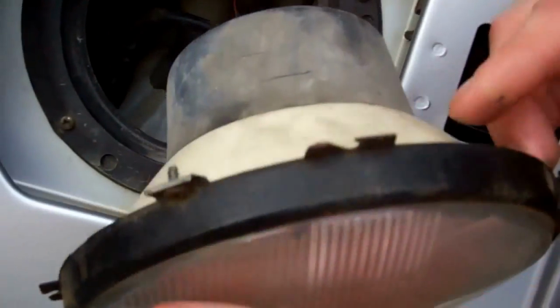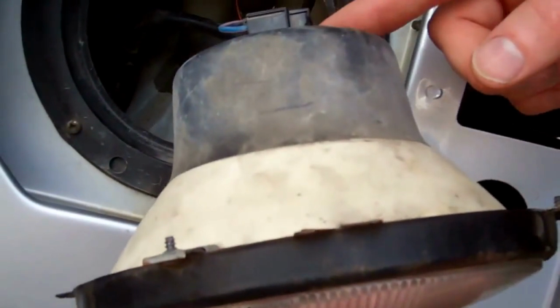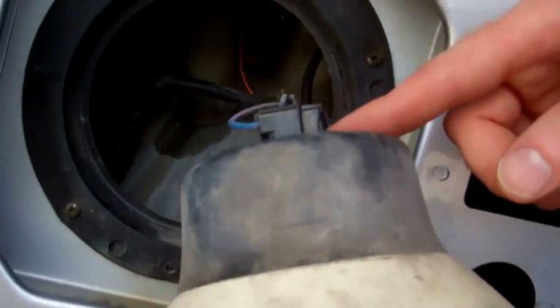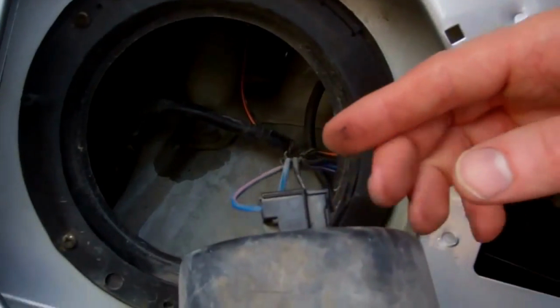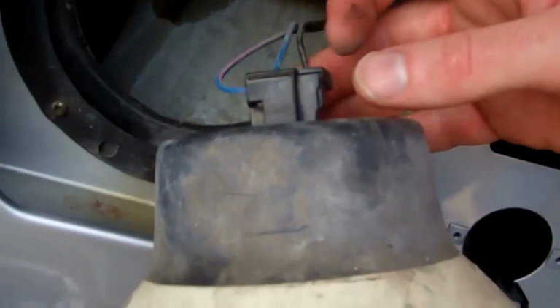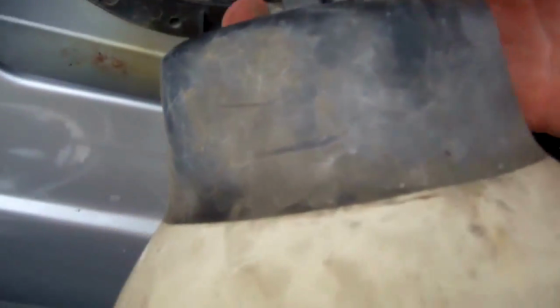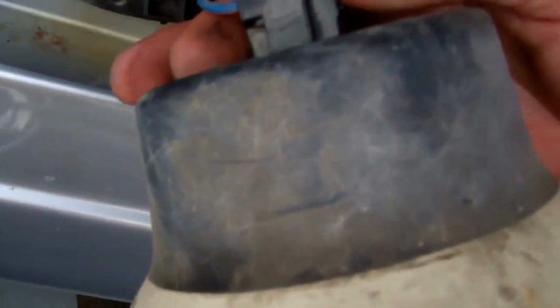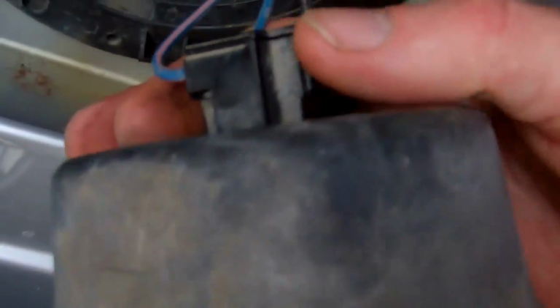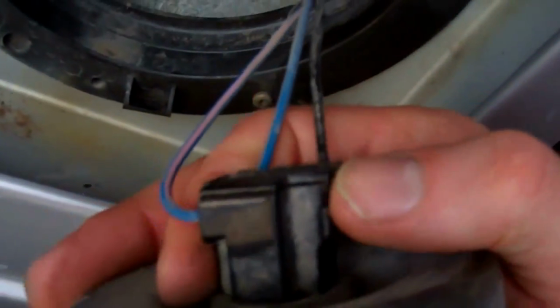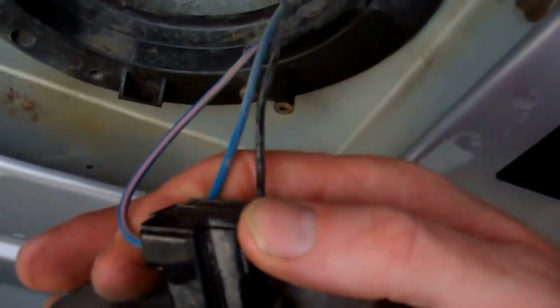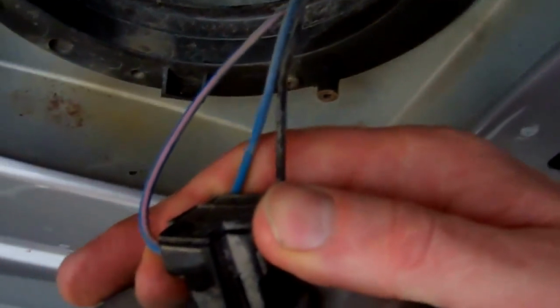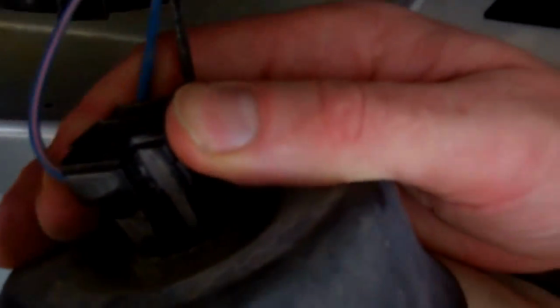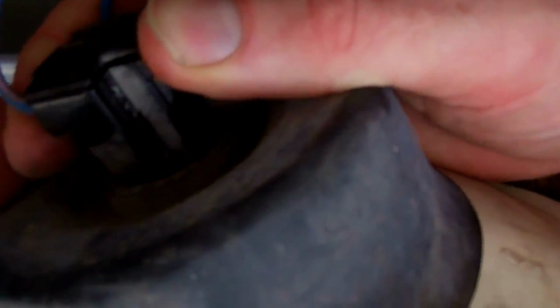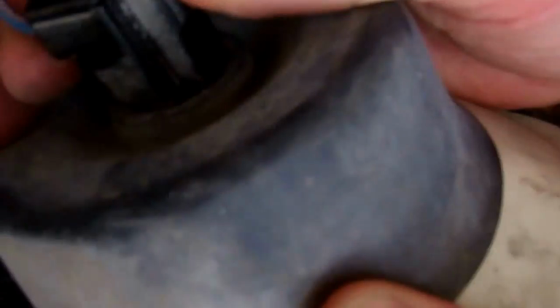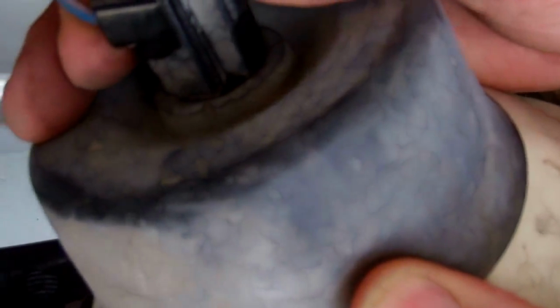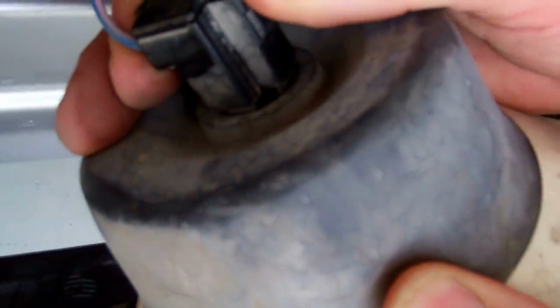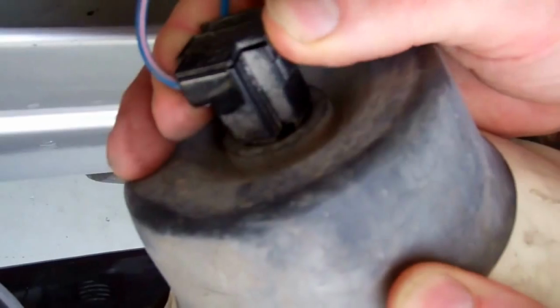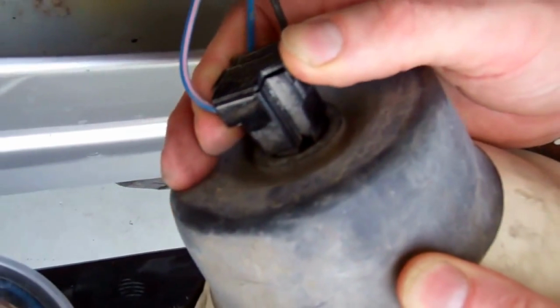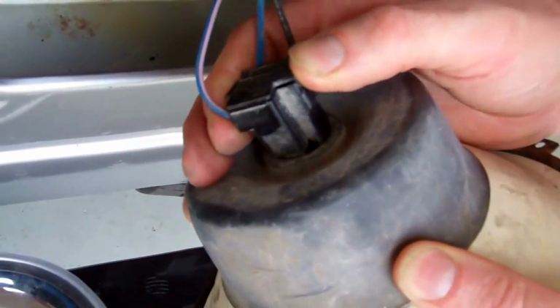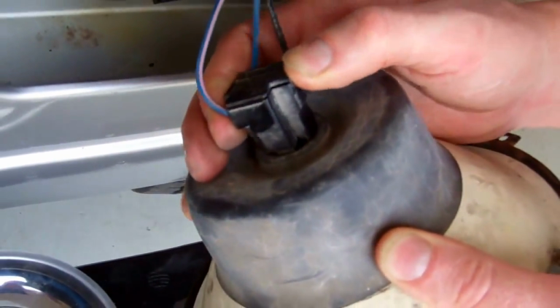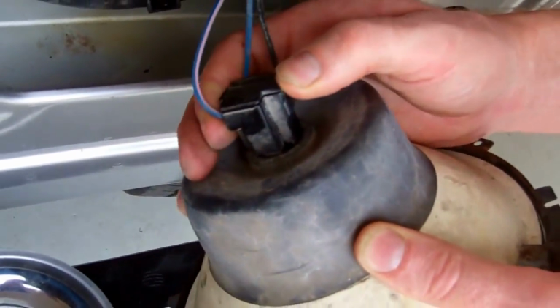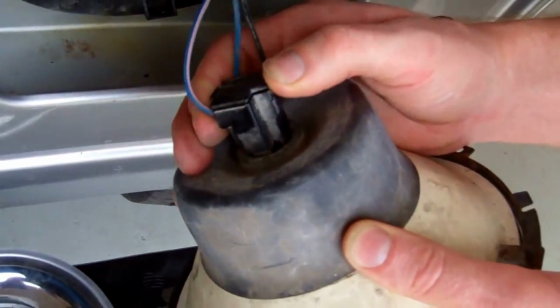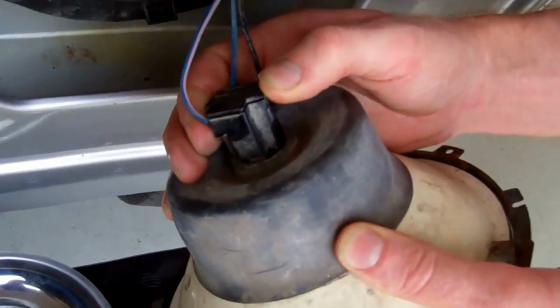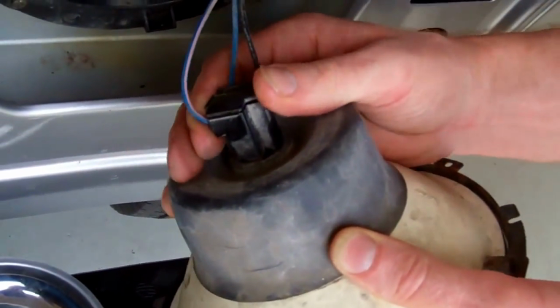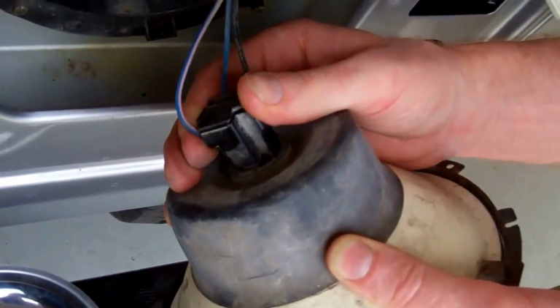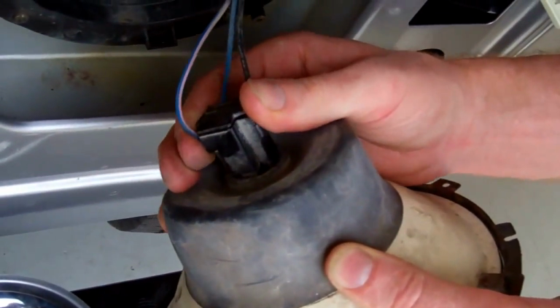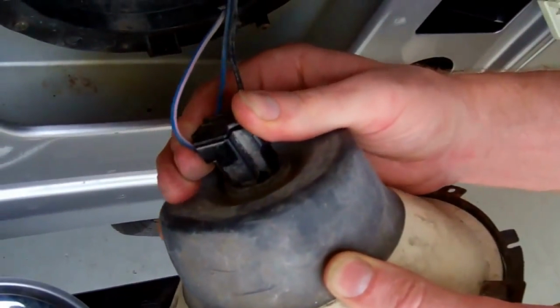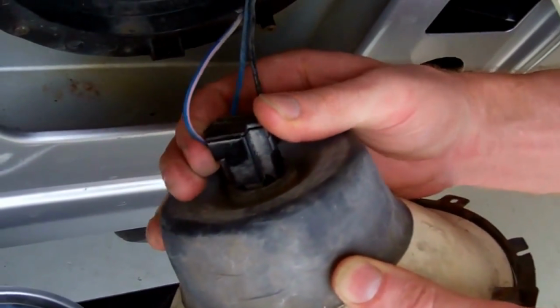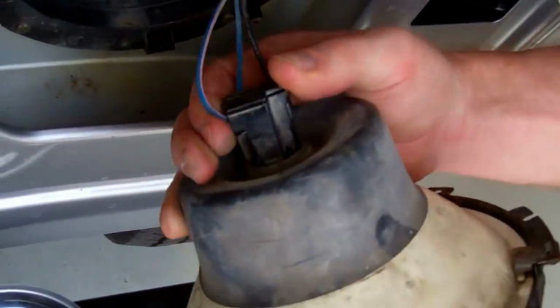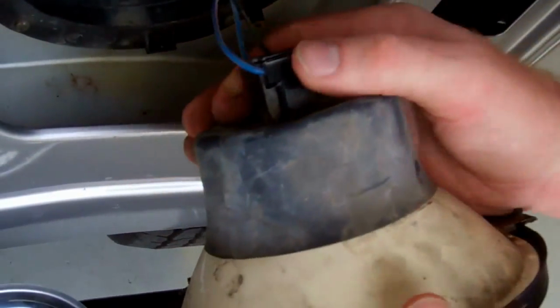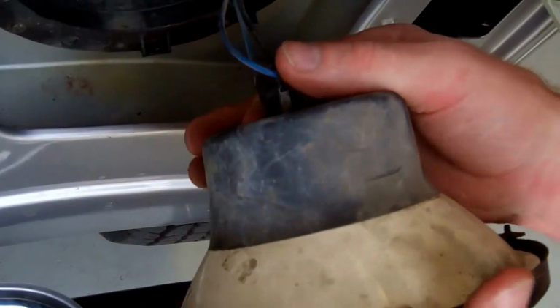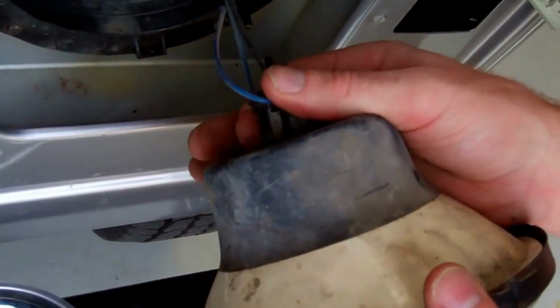If we pull that out, you see it comes out complete with this front rim. And there you see you've got the connector on the back — this is the standard H4 three-pronged connector. Just give it a wiggle off.